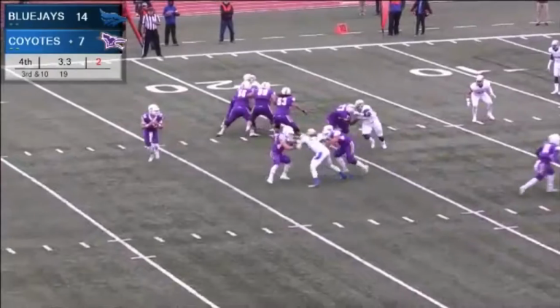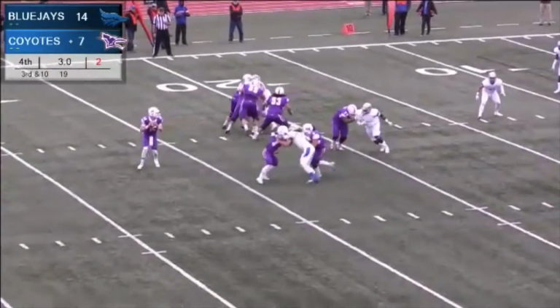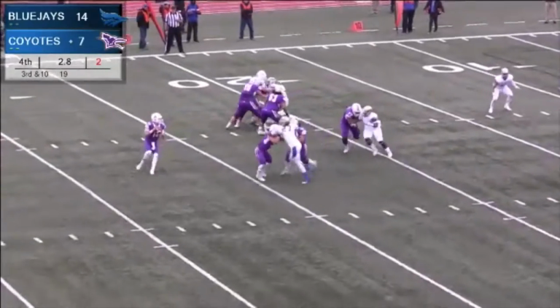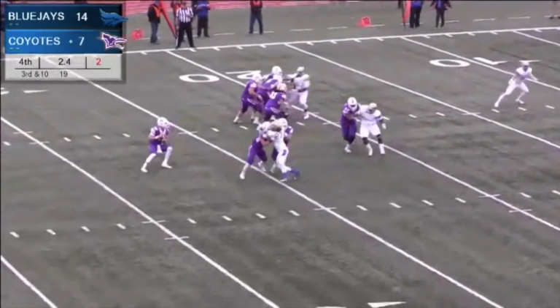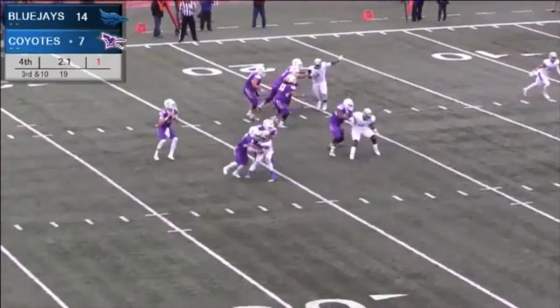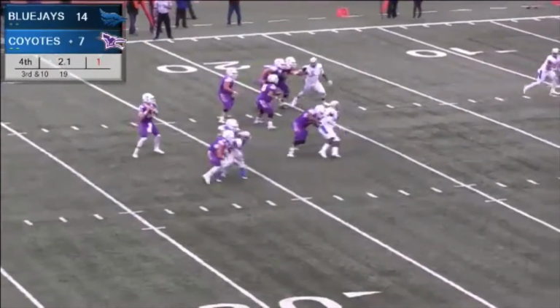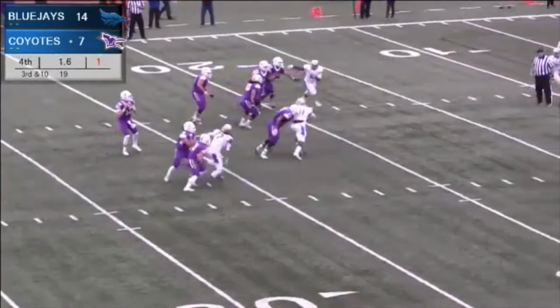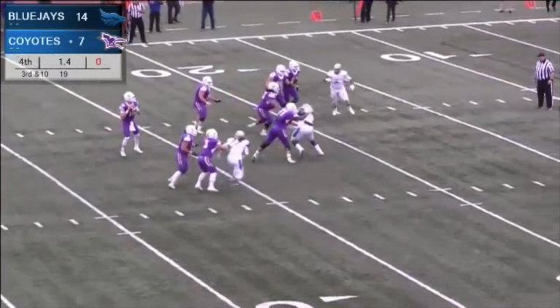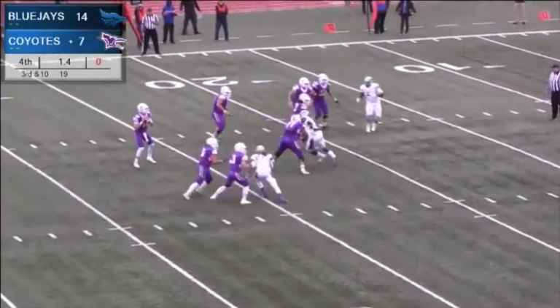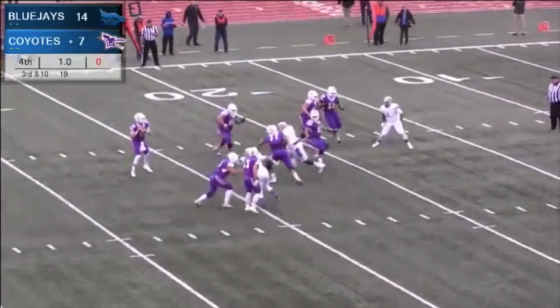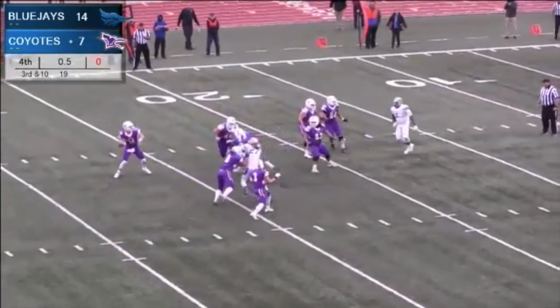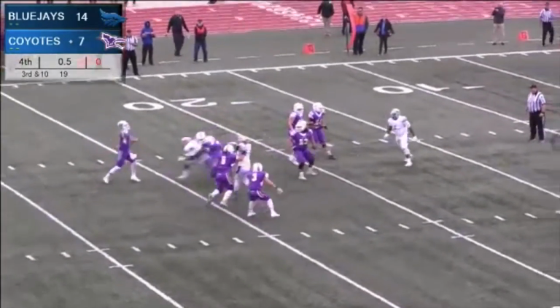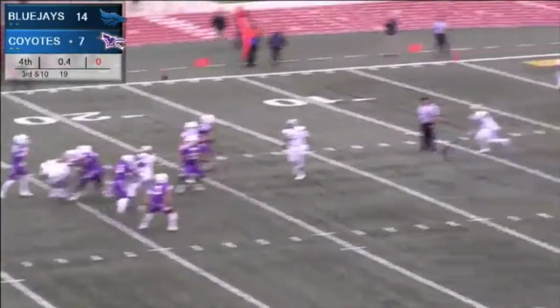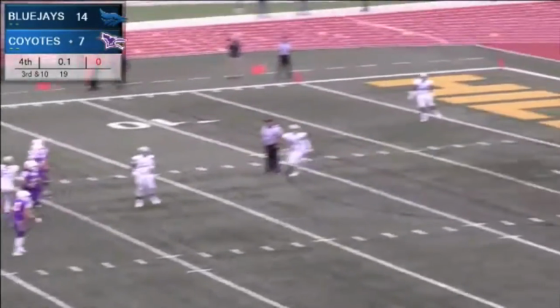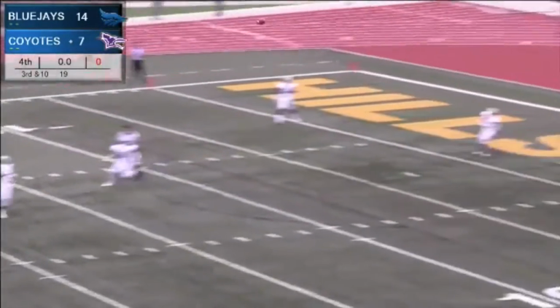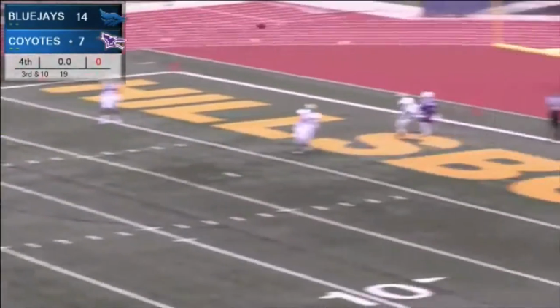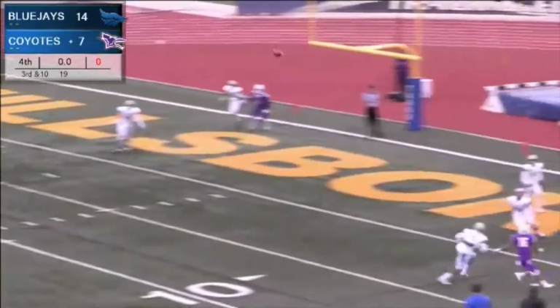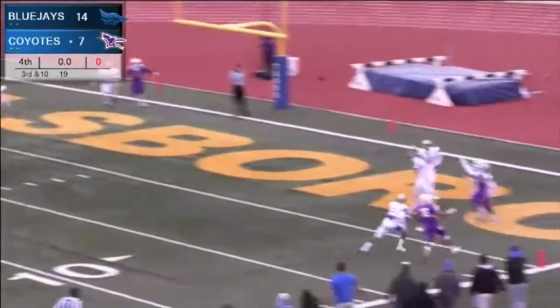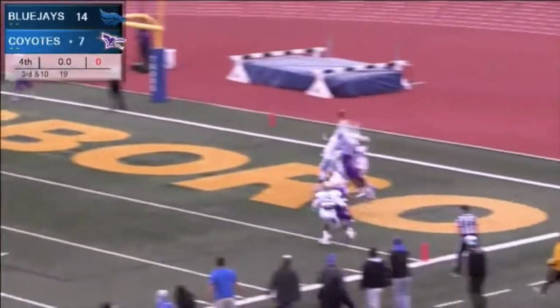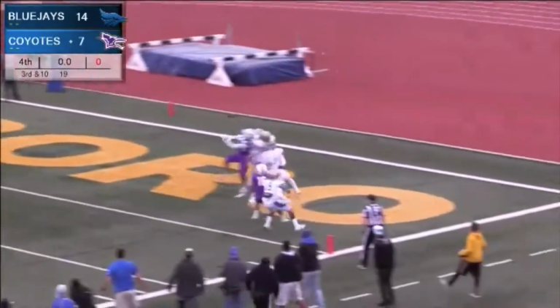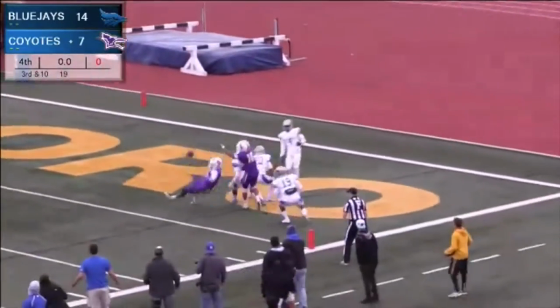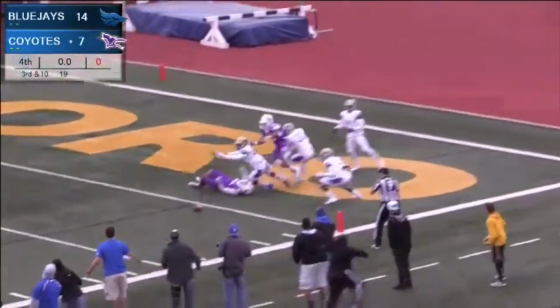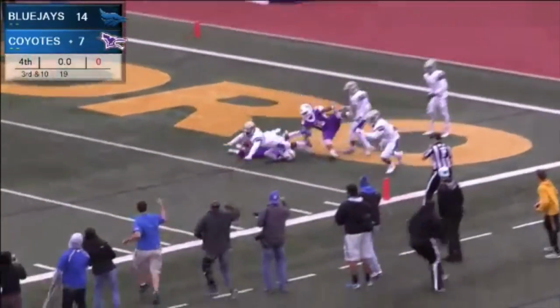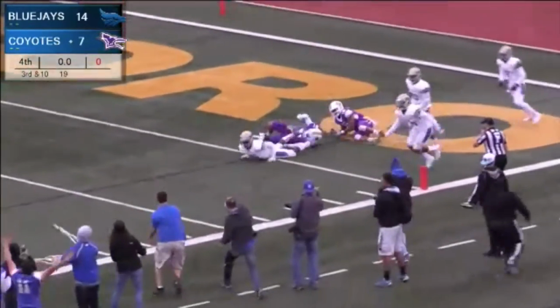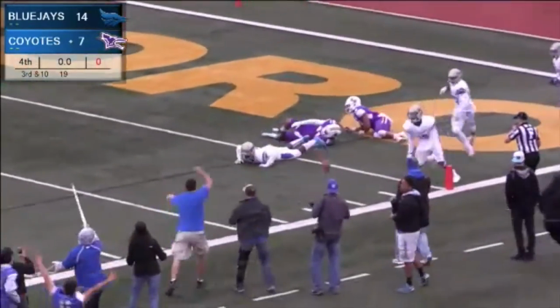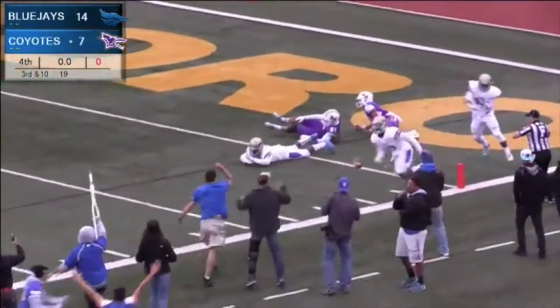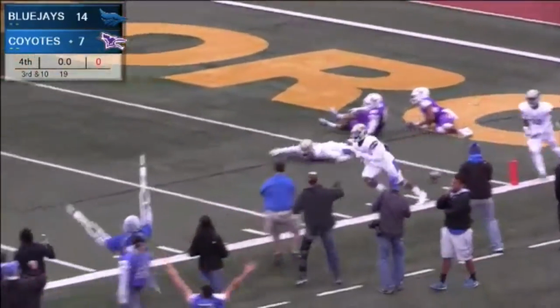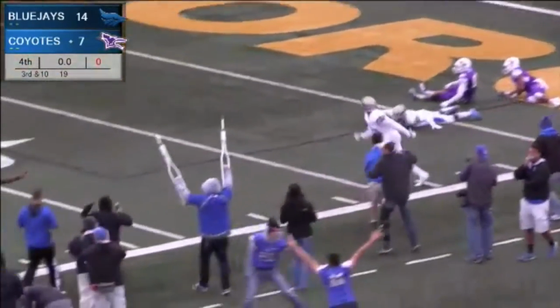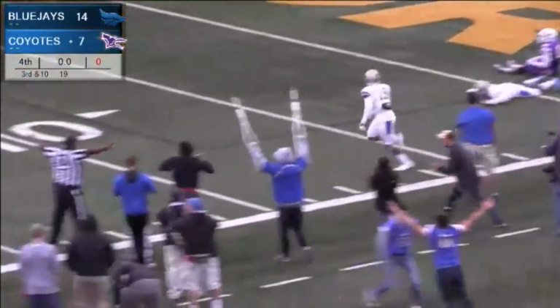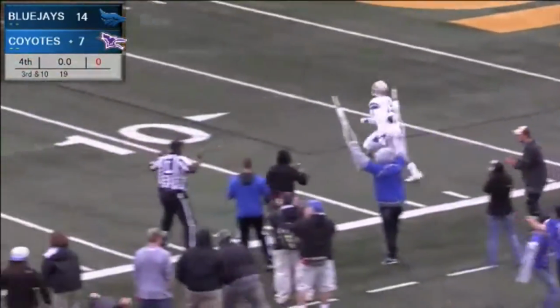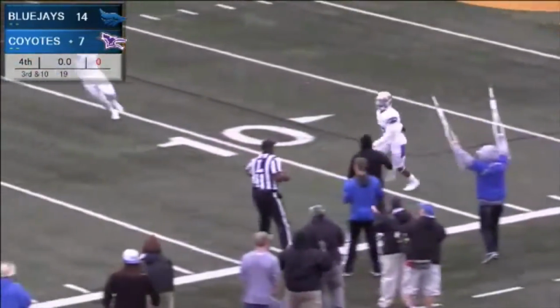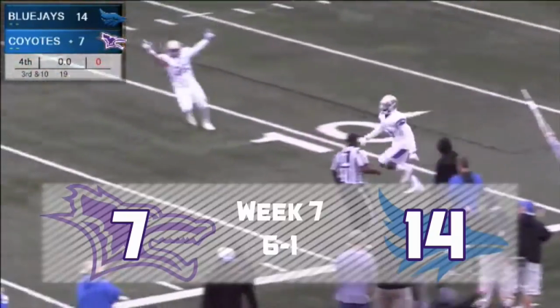Roll out to the right. Curran looks, plenty of time. He throws it in the end zone. He's got a man. It's batted down. Ball game, Blue Jays.